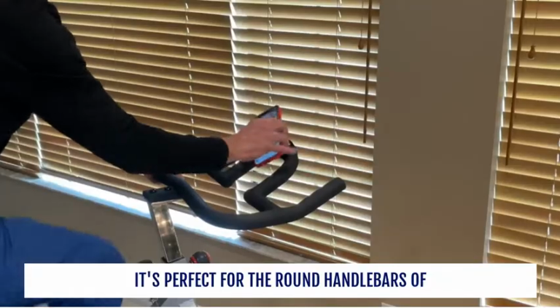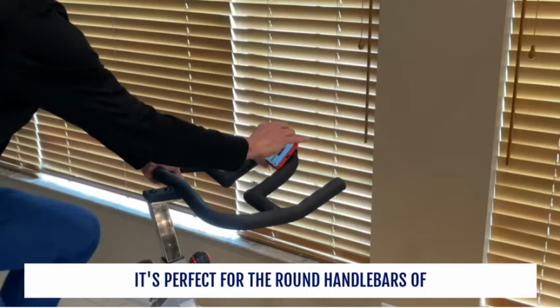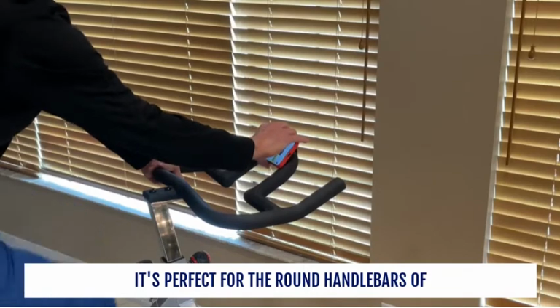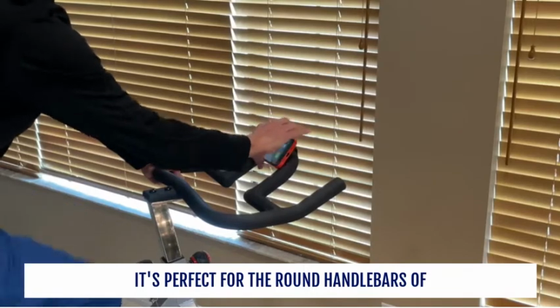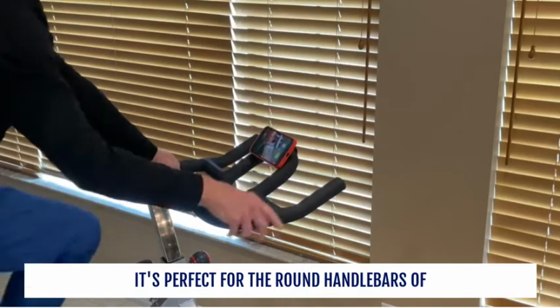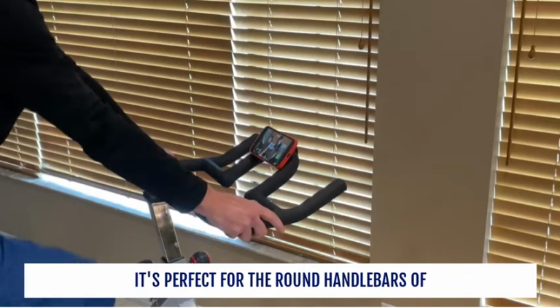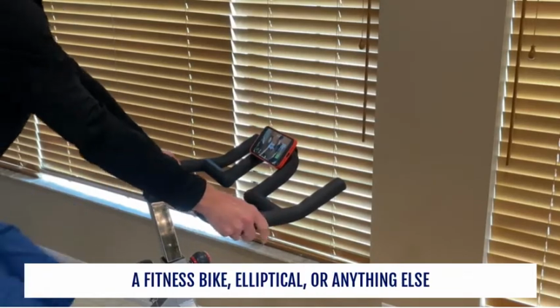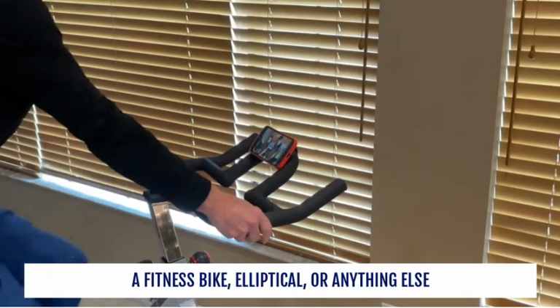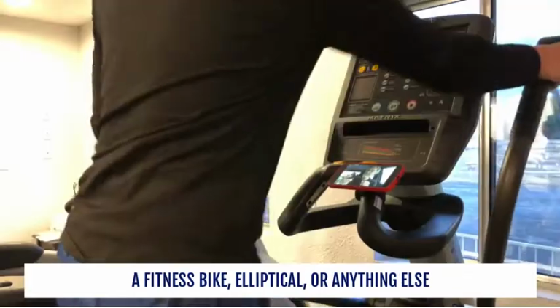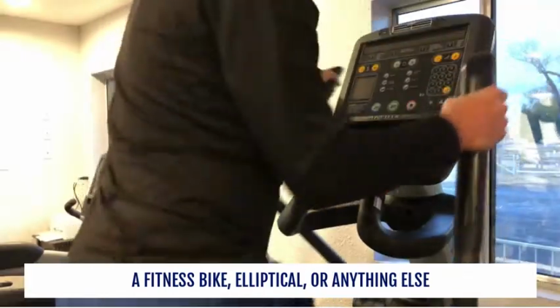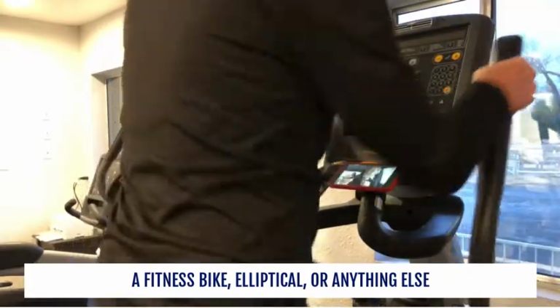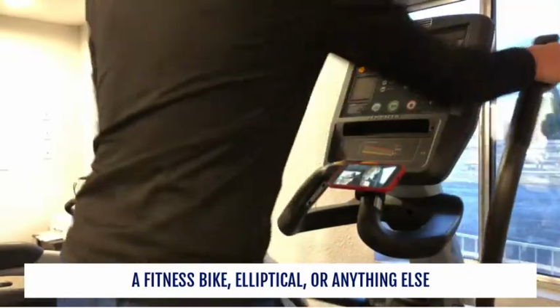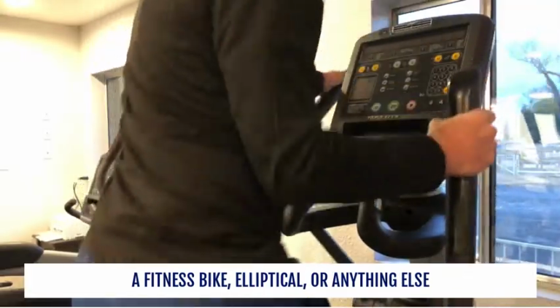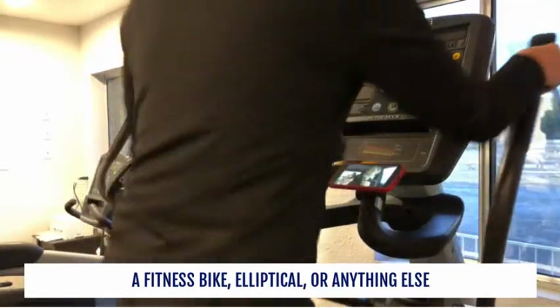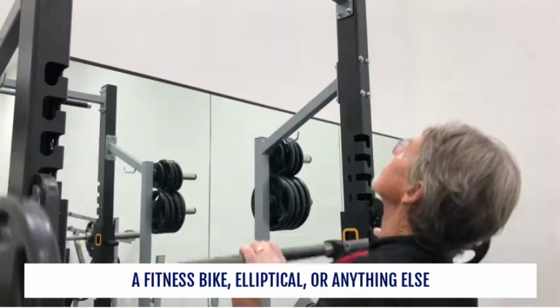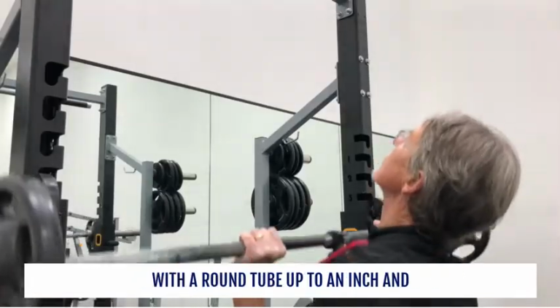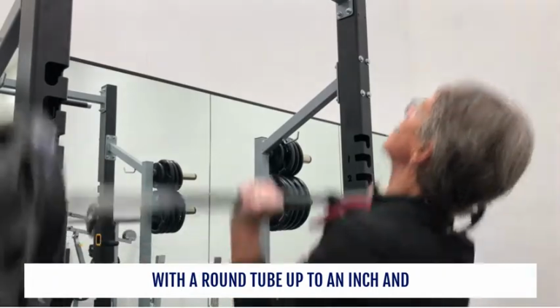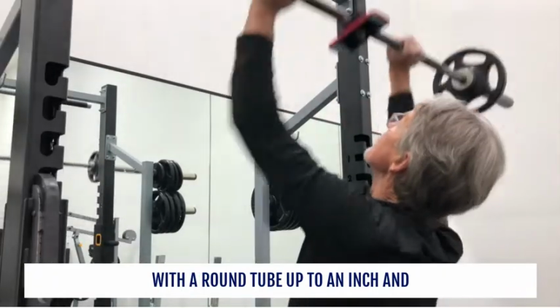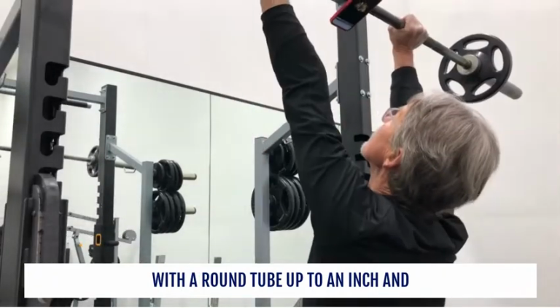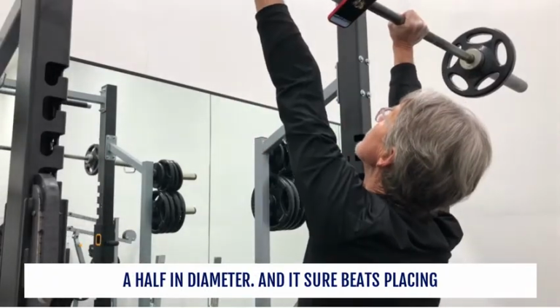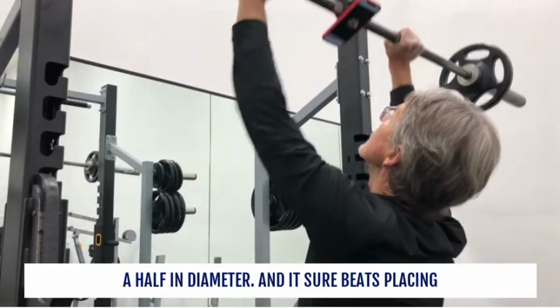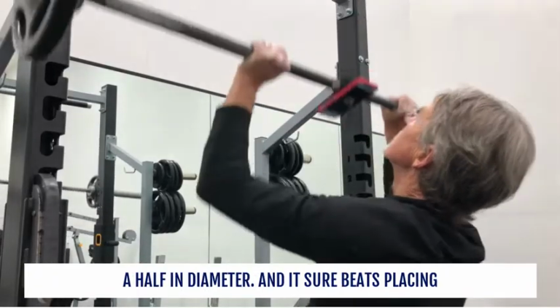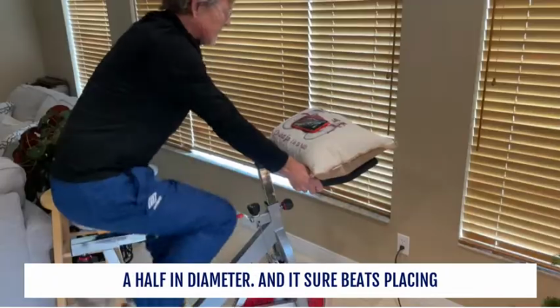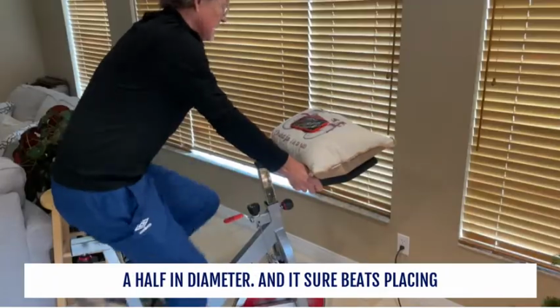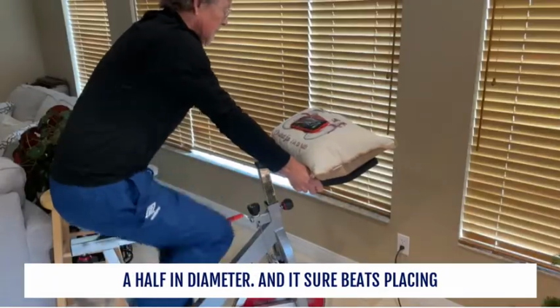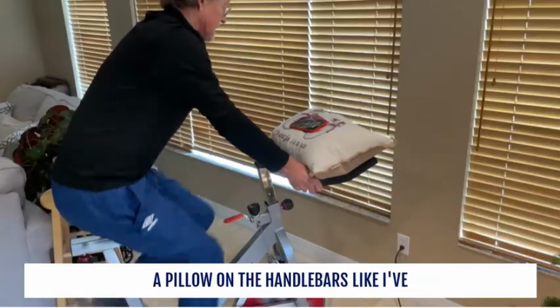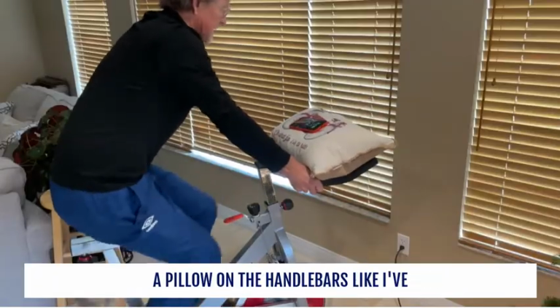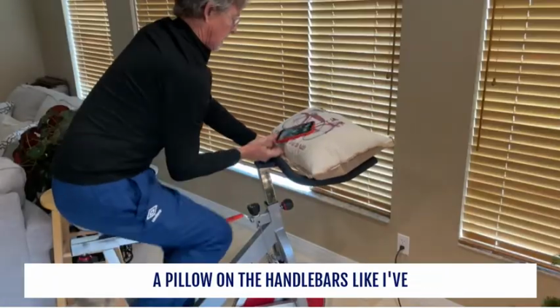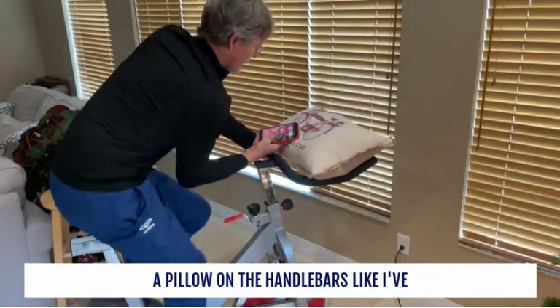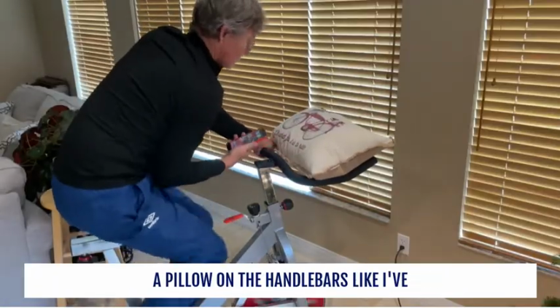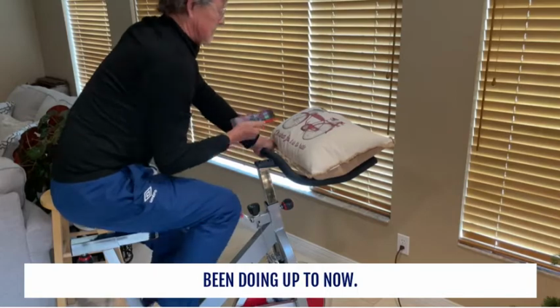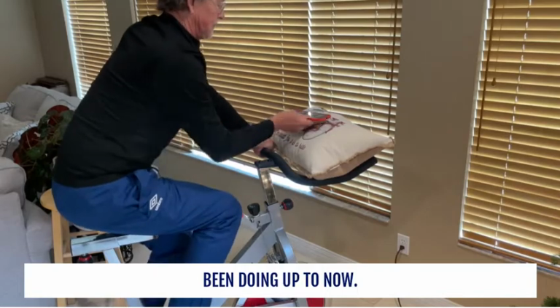It's perfect for the round handlebars of a fitness bike, elliptical, or anything else with a round tube up to an inch and a half in diameter. And it sure beats placing a pillow on the handlebars like I've been doing up to now.